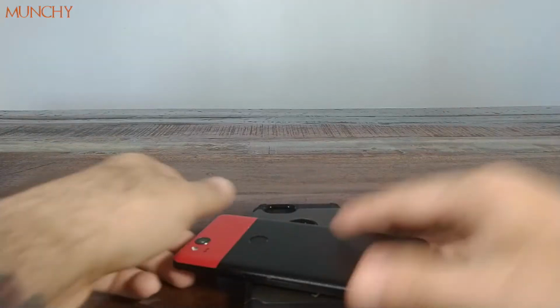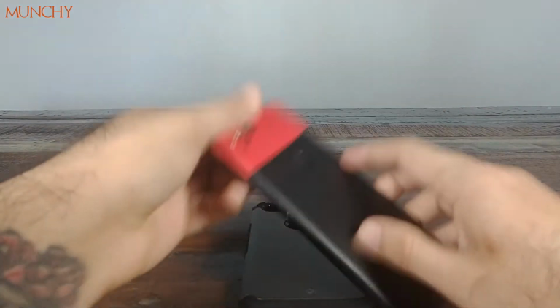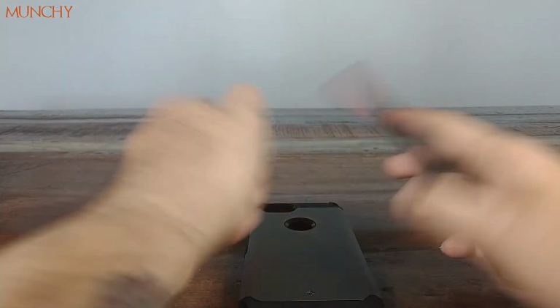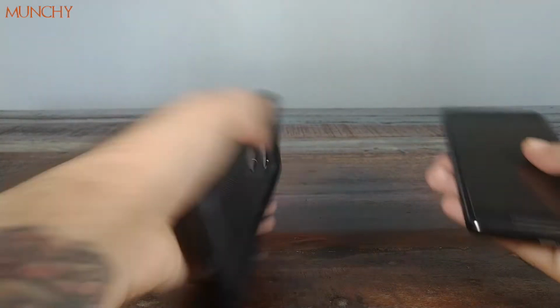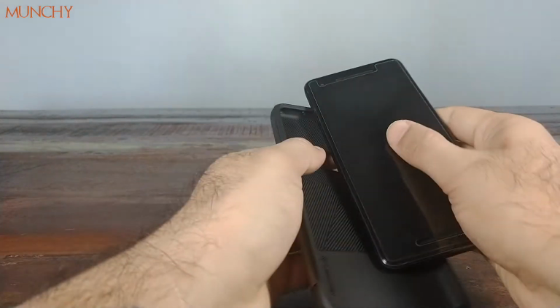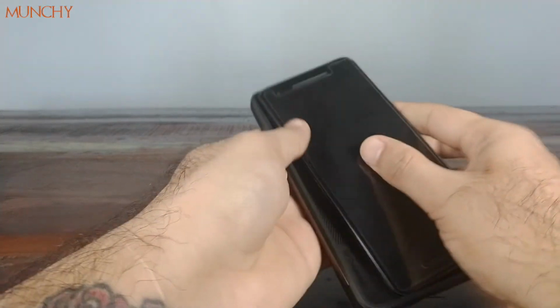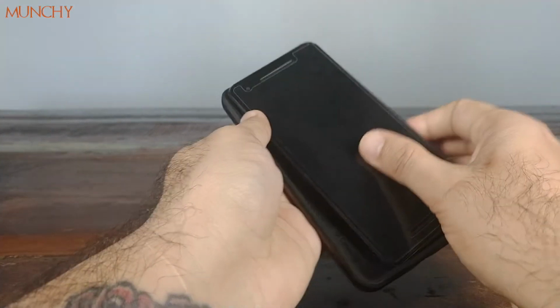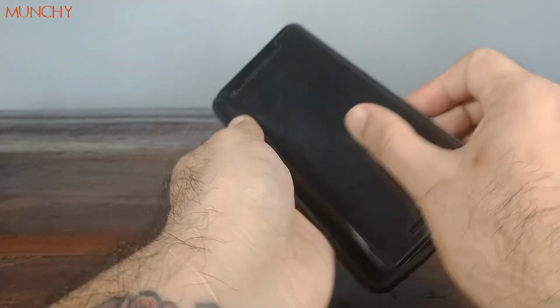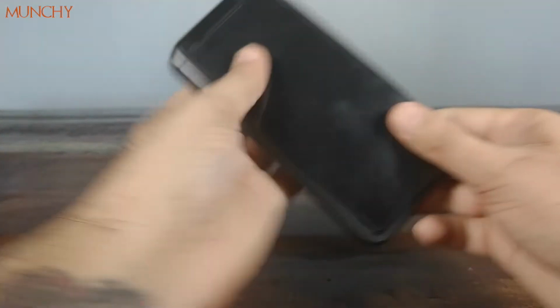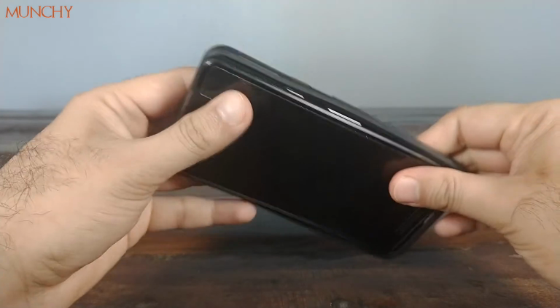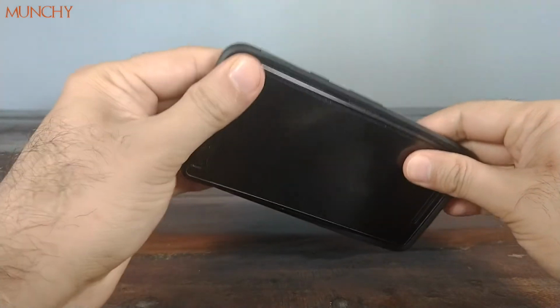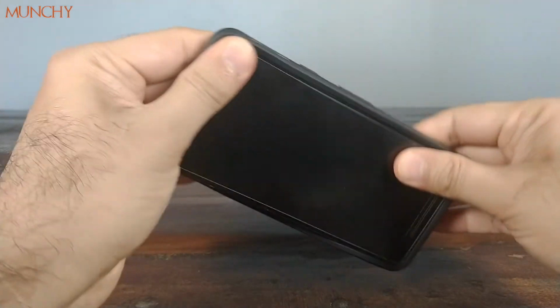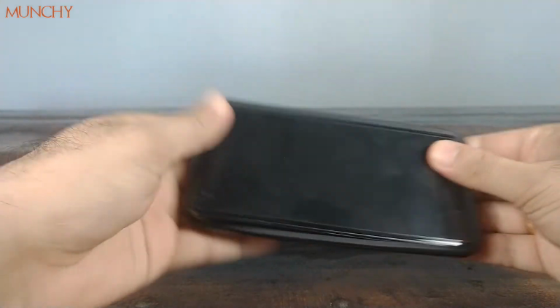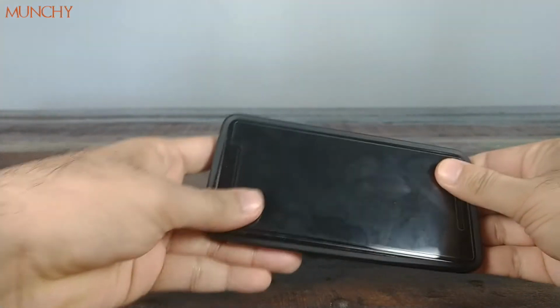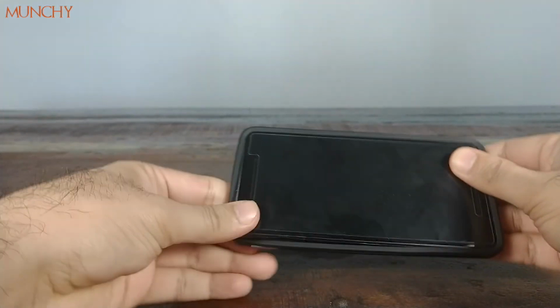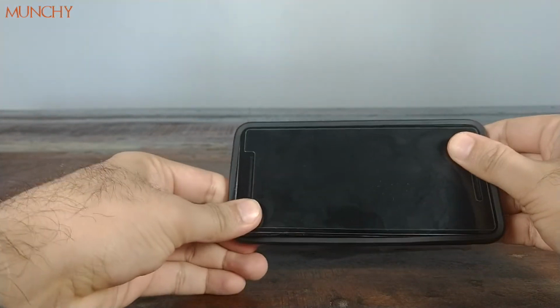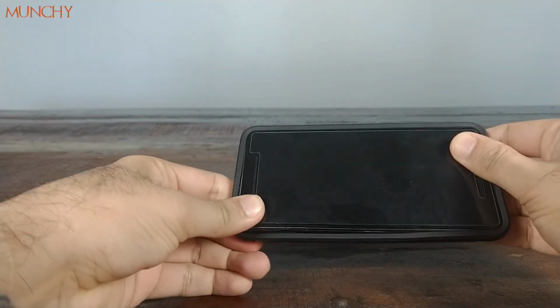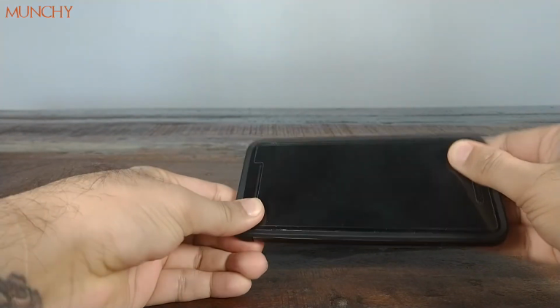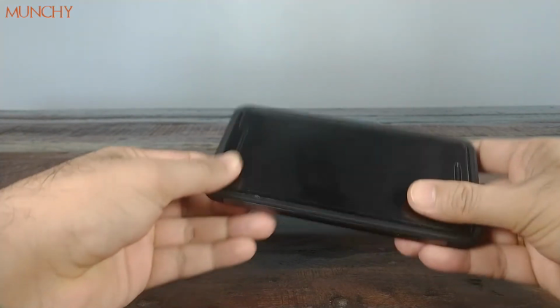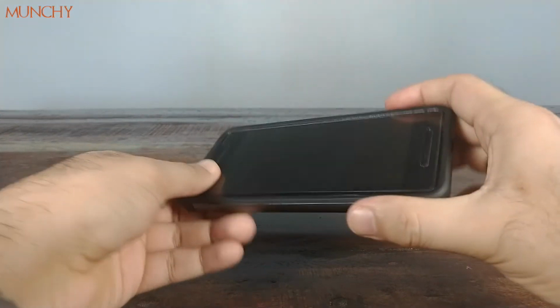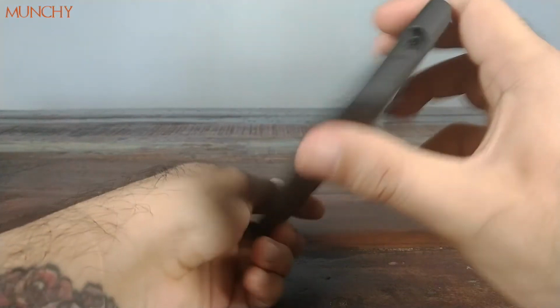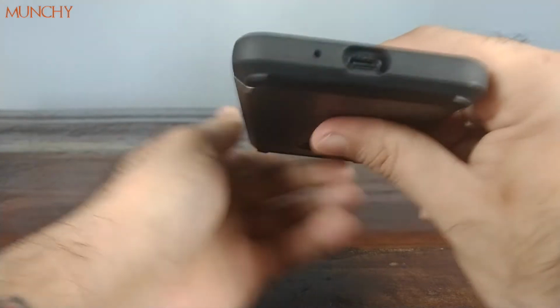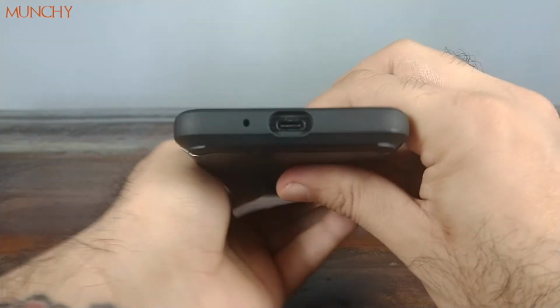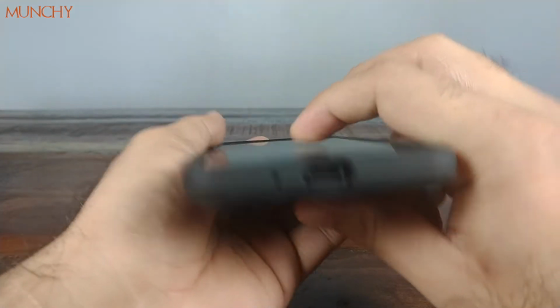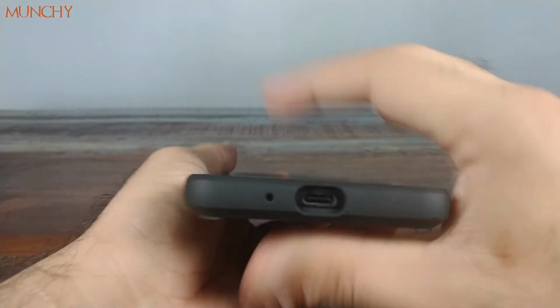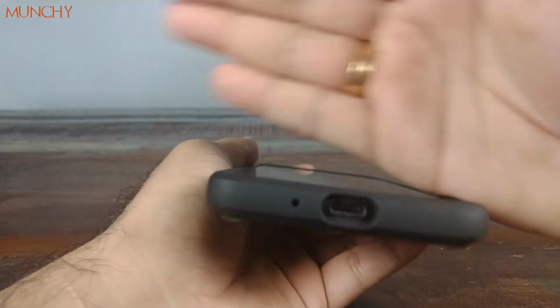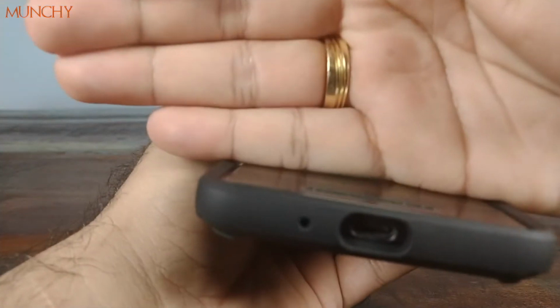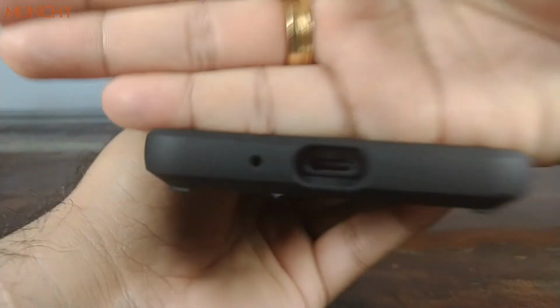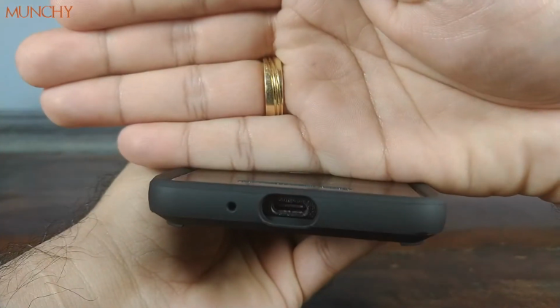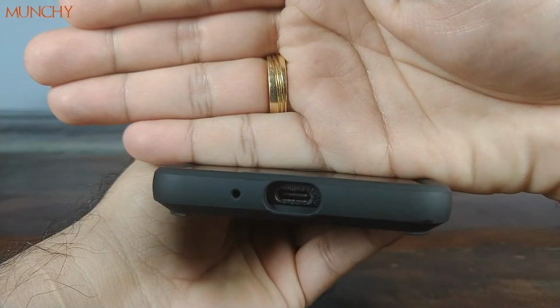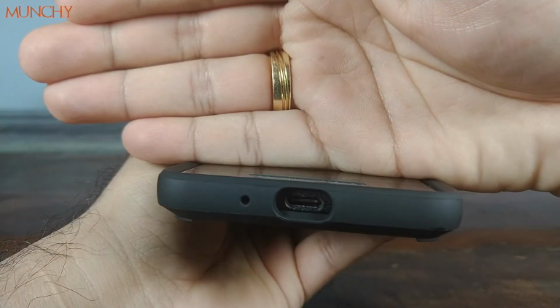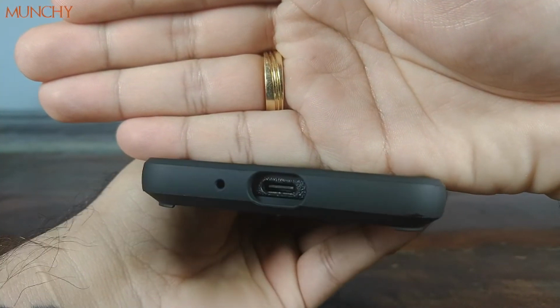Let's go ahead and snap the case onto the phone. Starting at the bottom, you have the cutout for the USB Type-C and the mic — they line up perfectly.